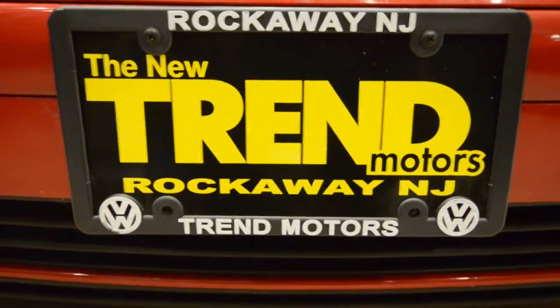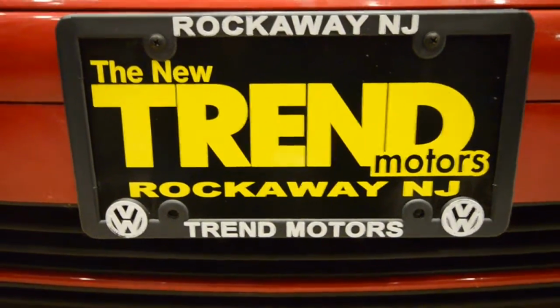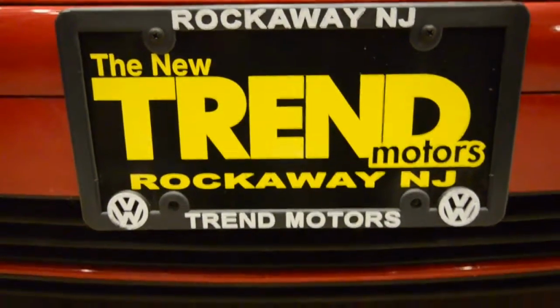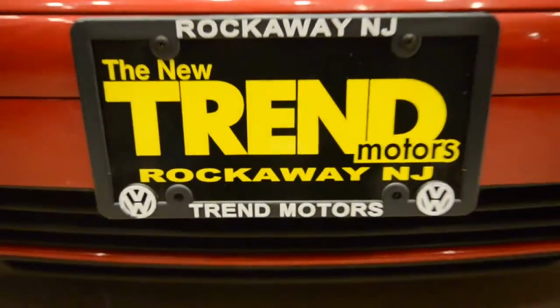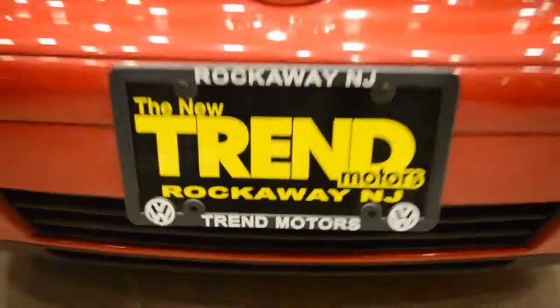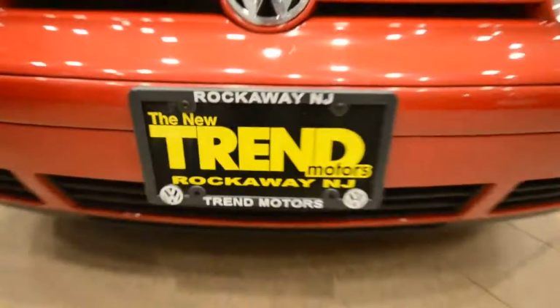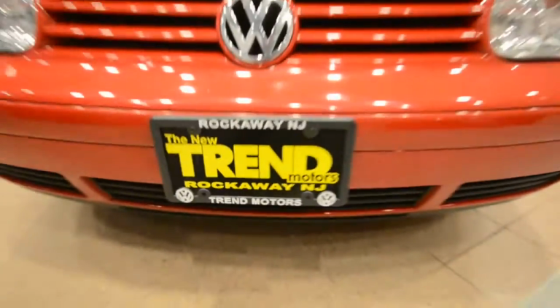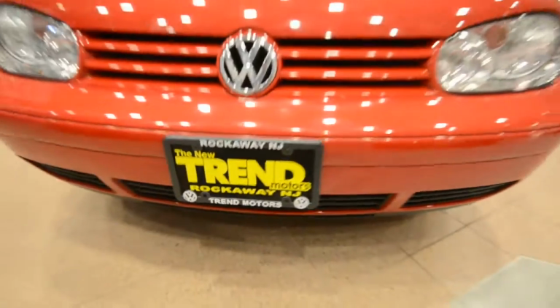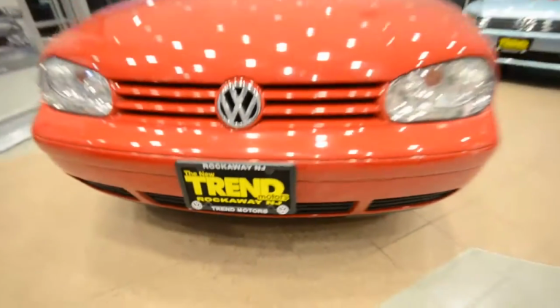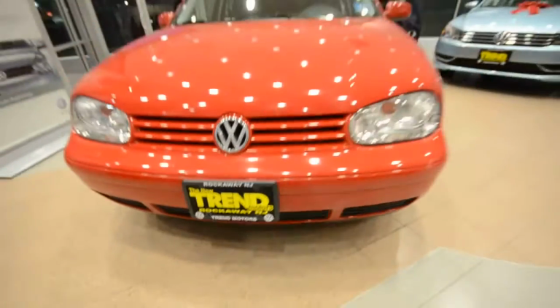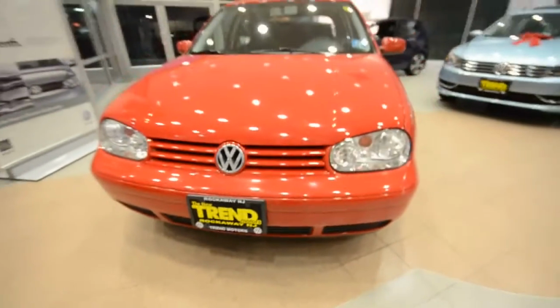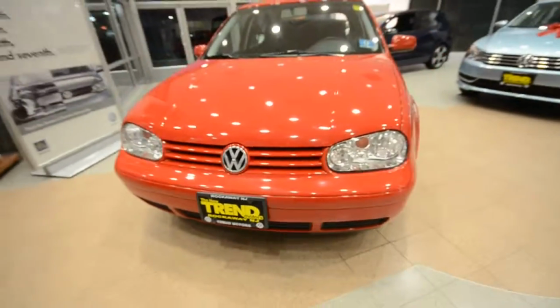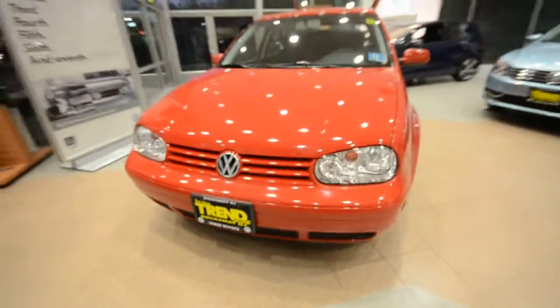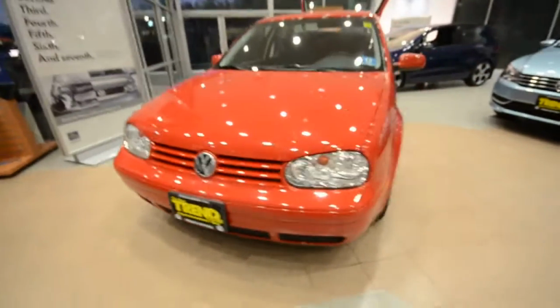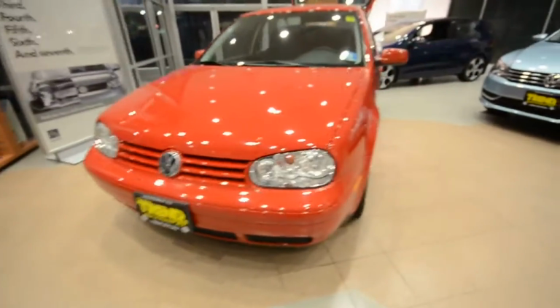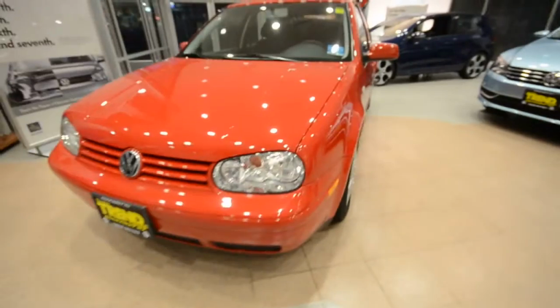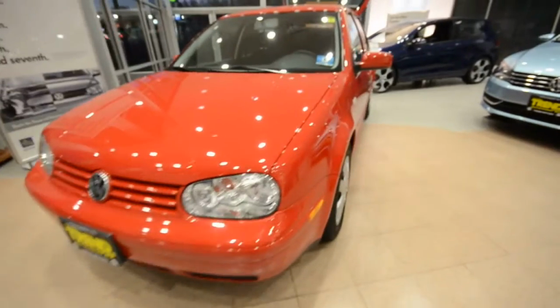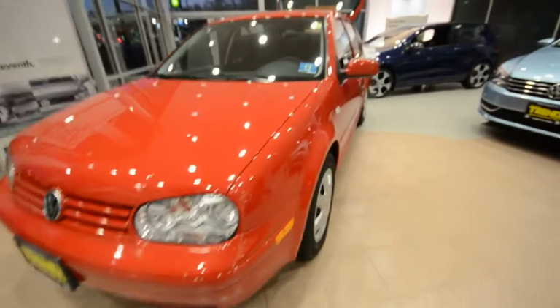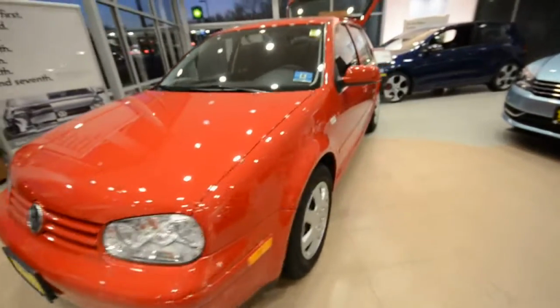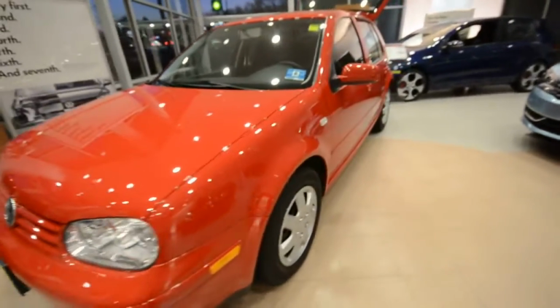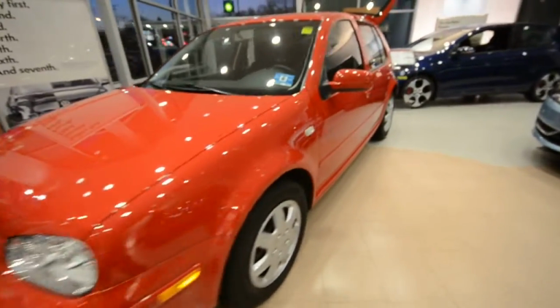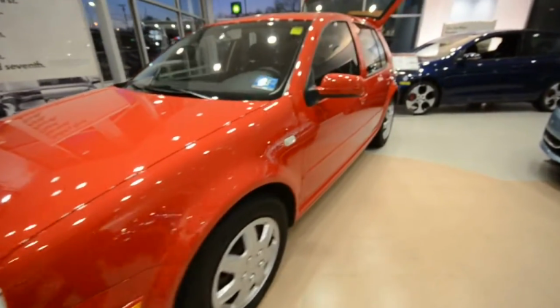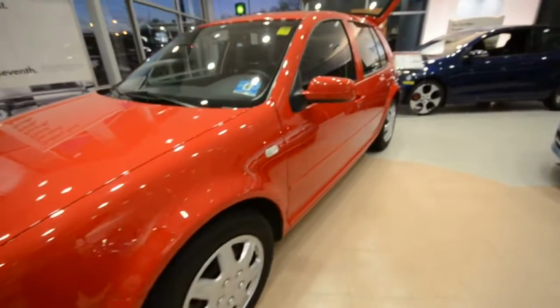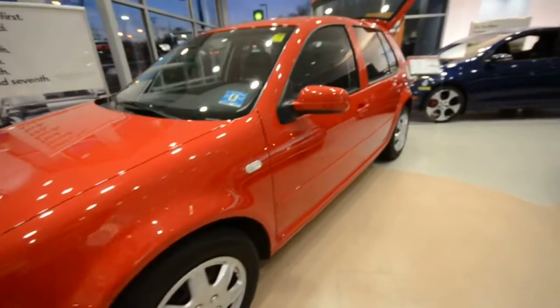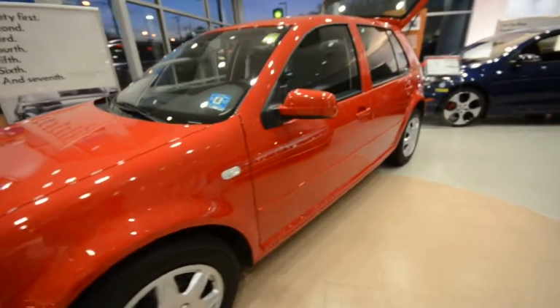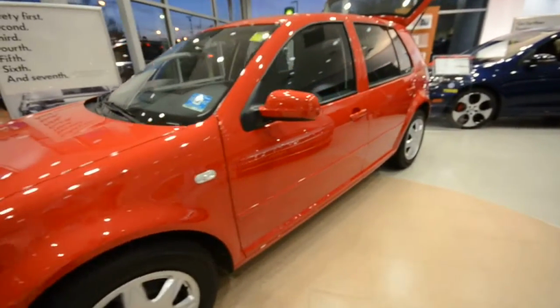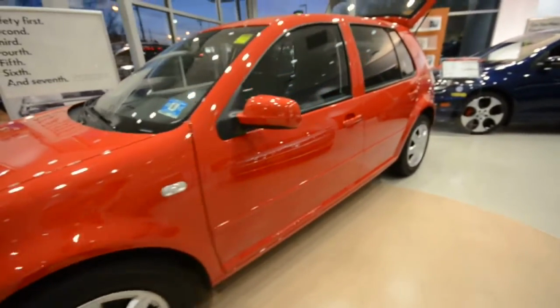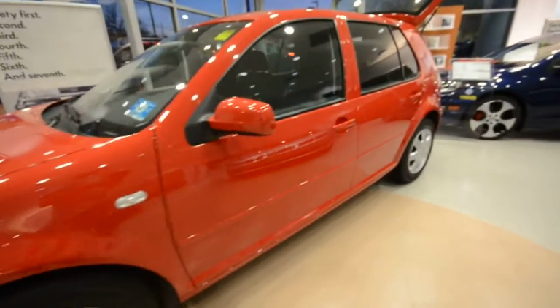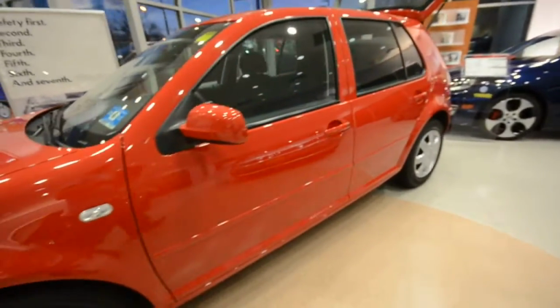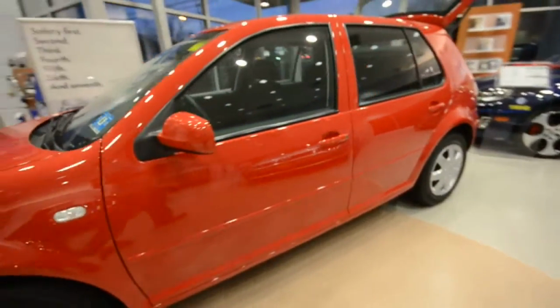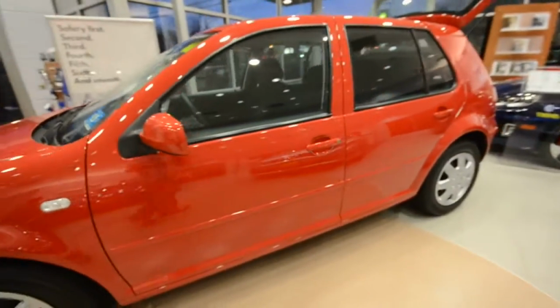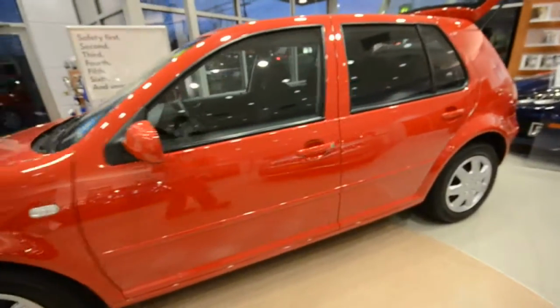Hey friends, welcome to Trend Motors Volkswagen in Rockaway, New Jersey. Today's guest is a nice one — it's a 2004 Volkswagen Golf GLS, finished in Tornado Red.